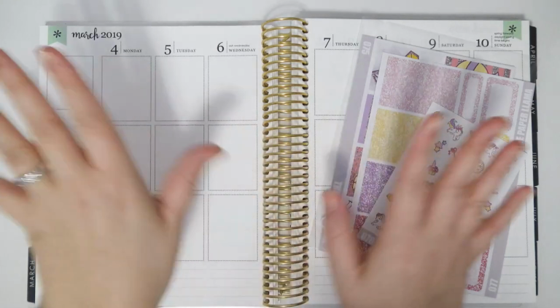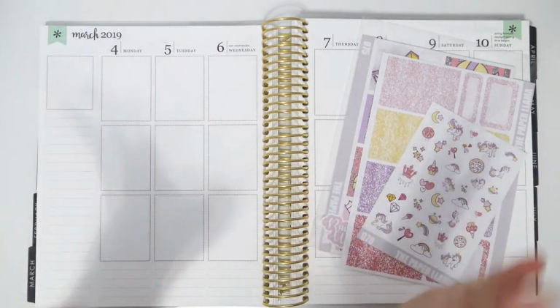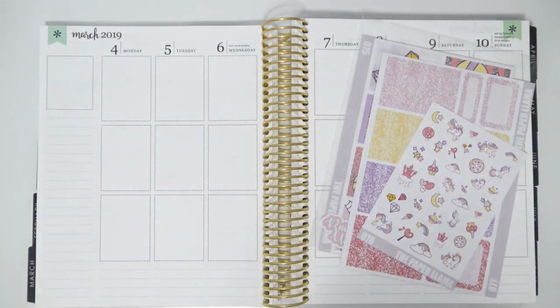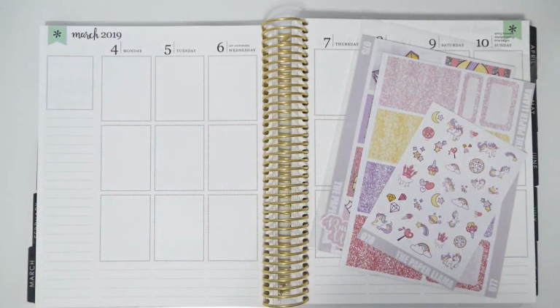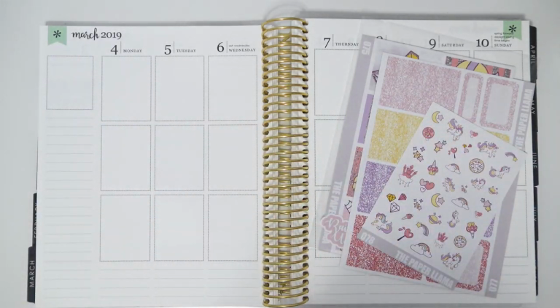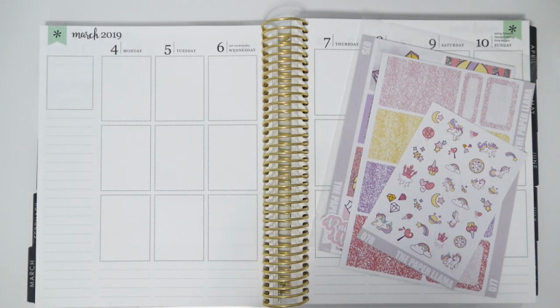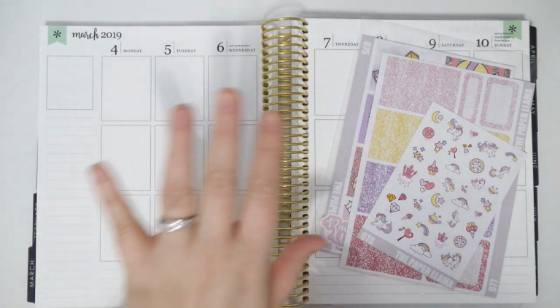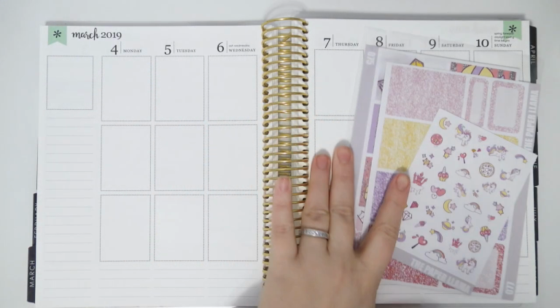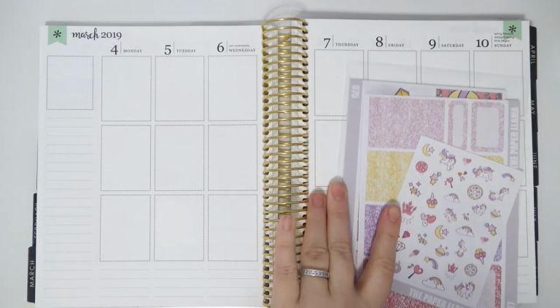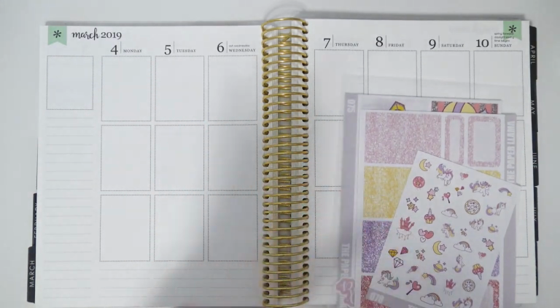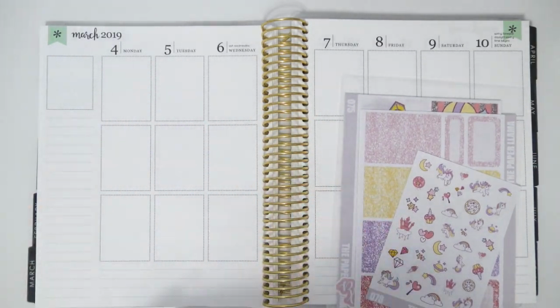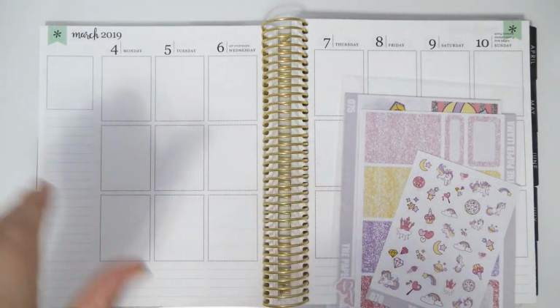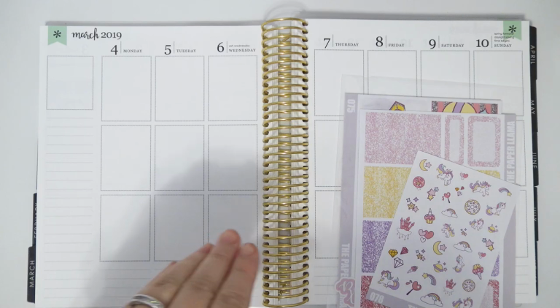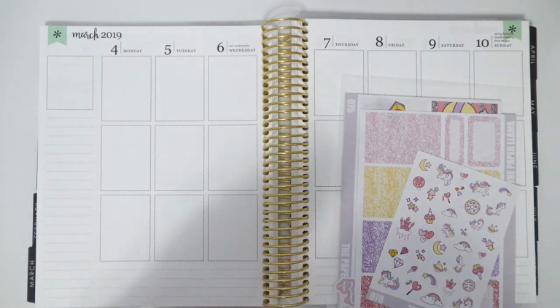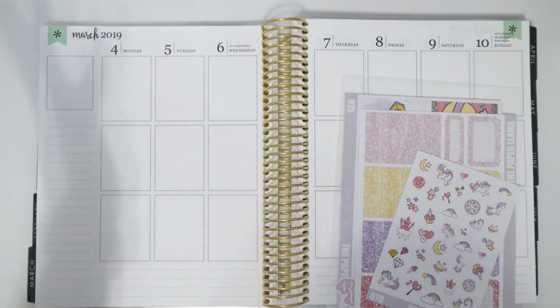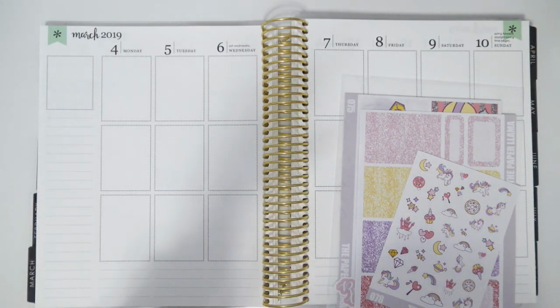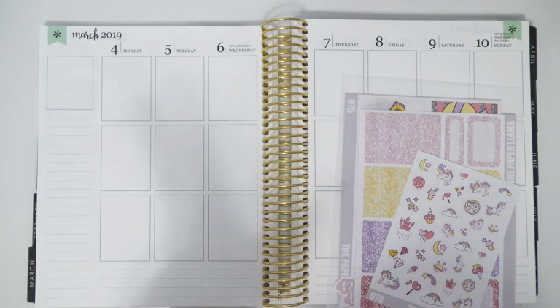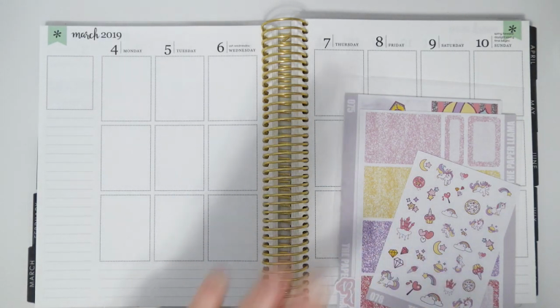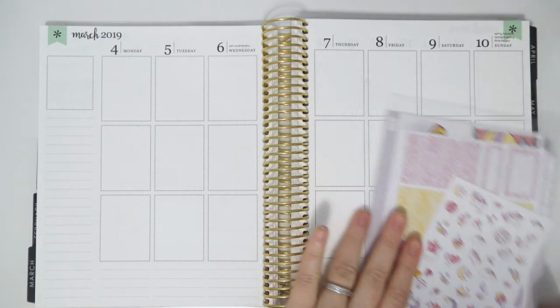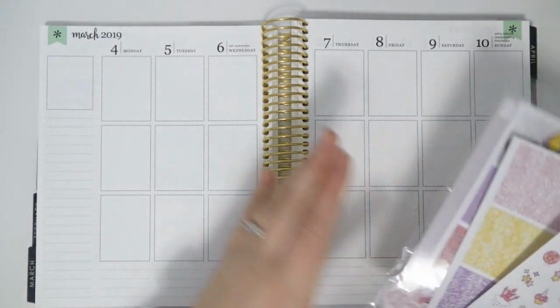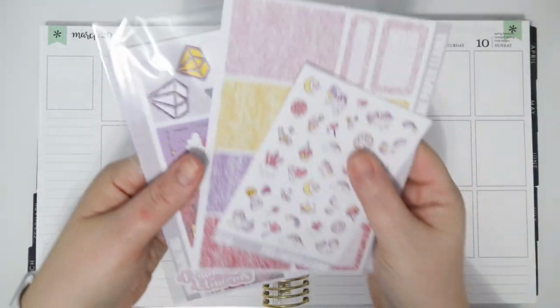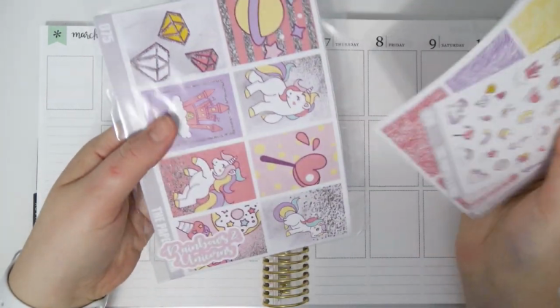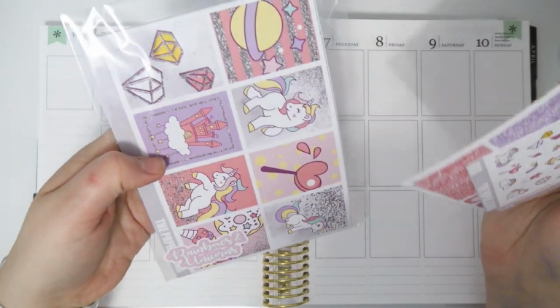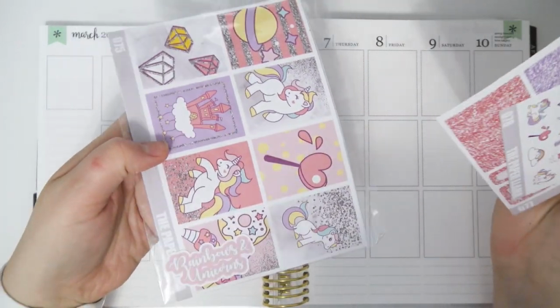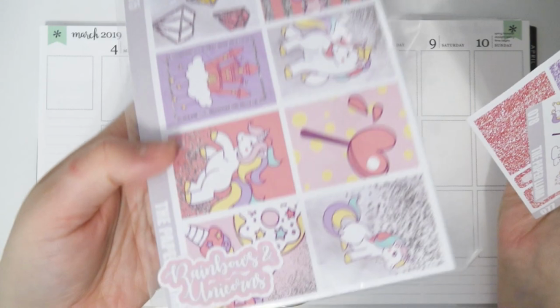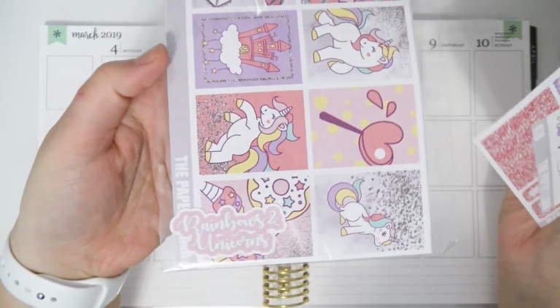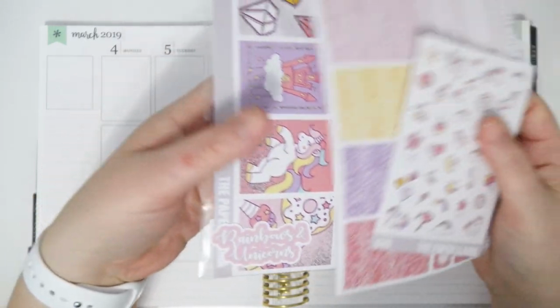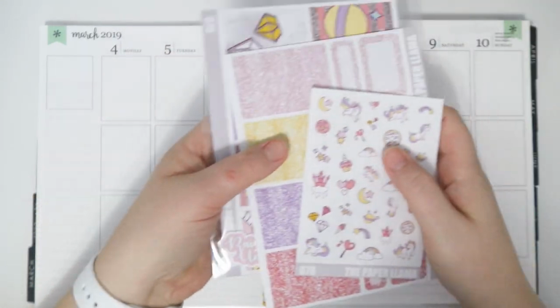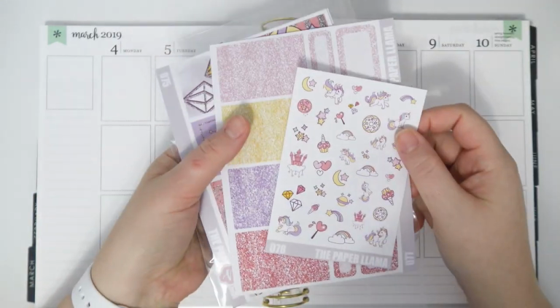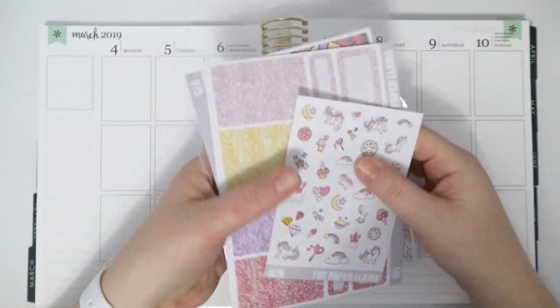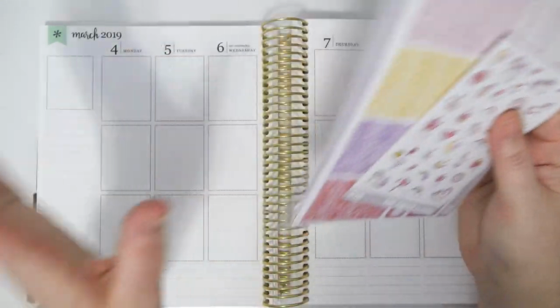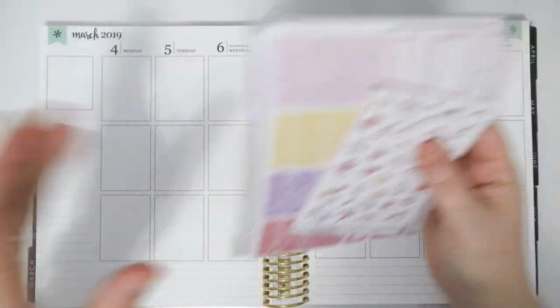Hey everybody! Welcome back to my channel. Today we're going to be doing a plan with me in my Erin Condren for the week of March 4th through the 10th, and I'm going to be using the Rainbows and Unicorns kit from my shop.